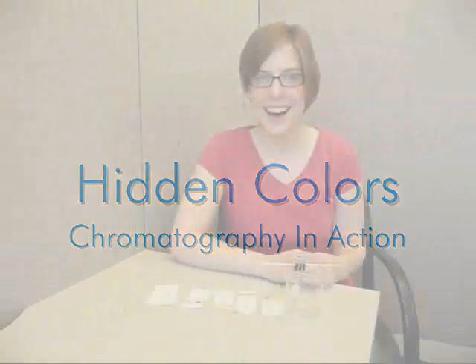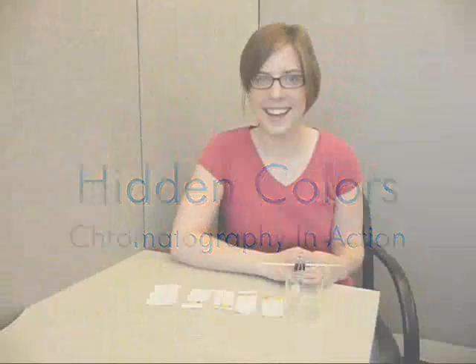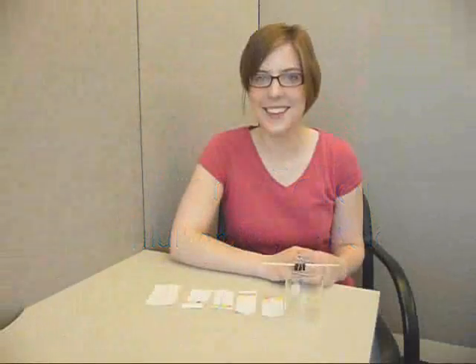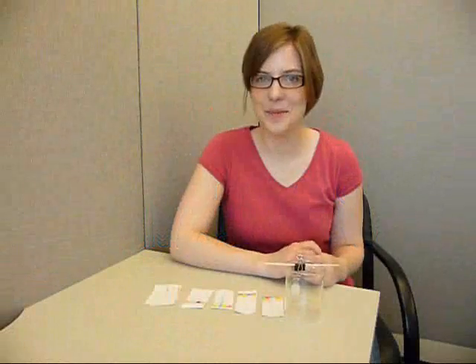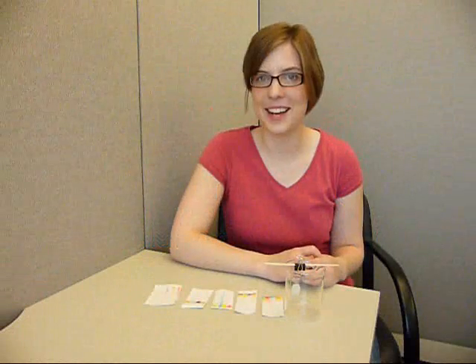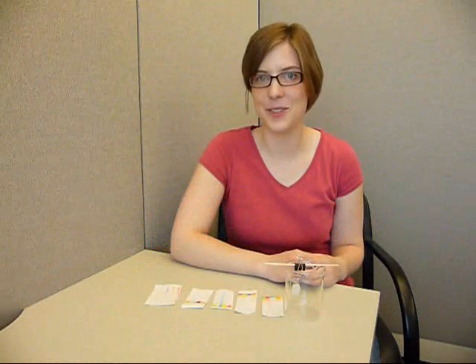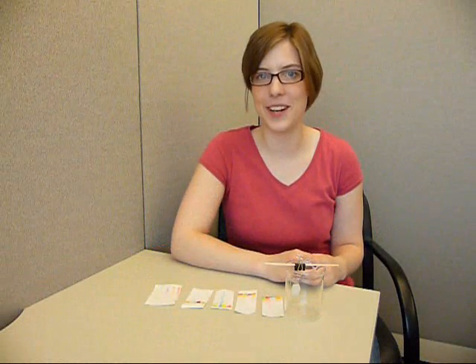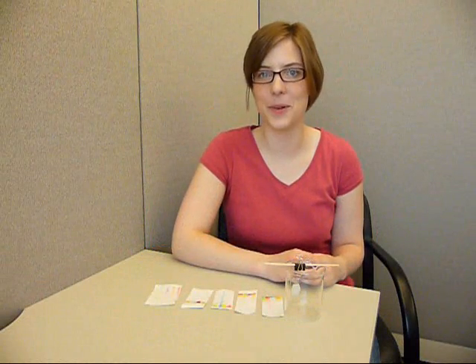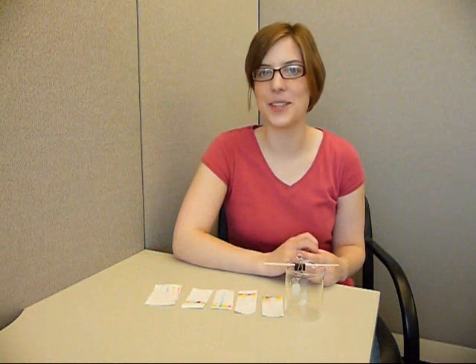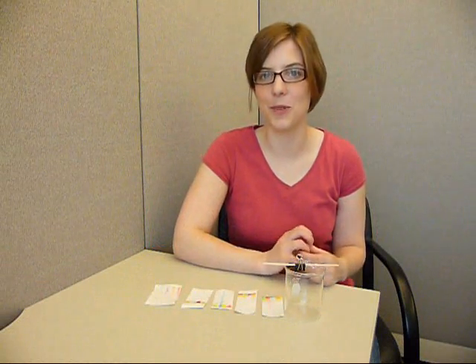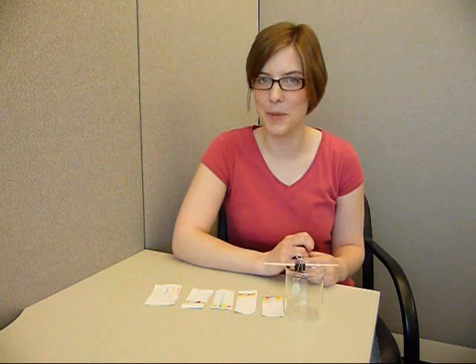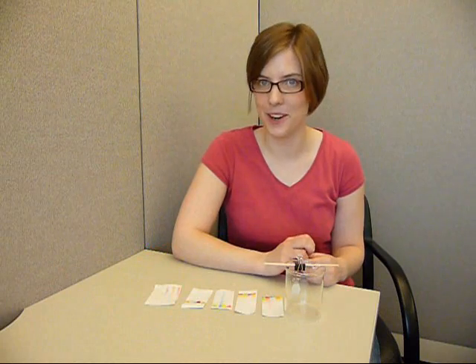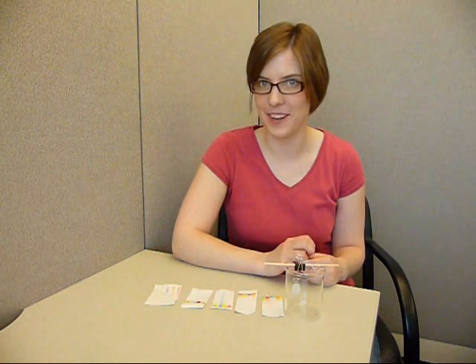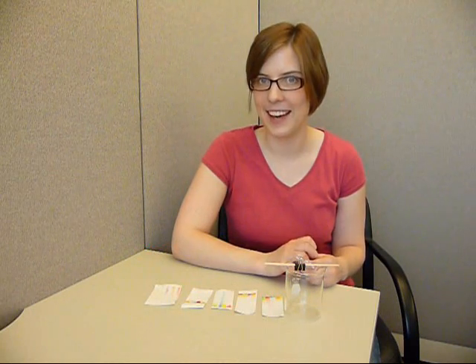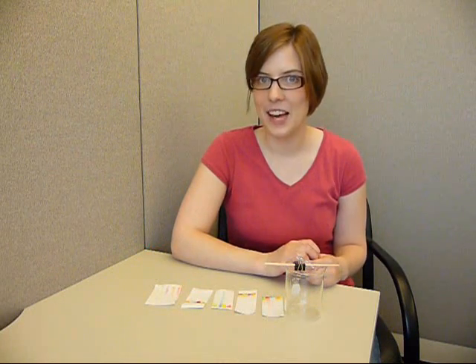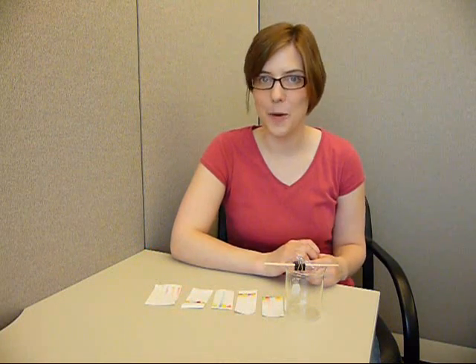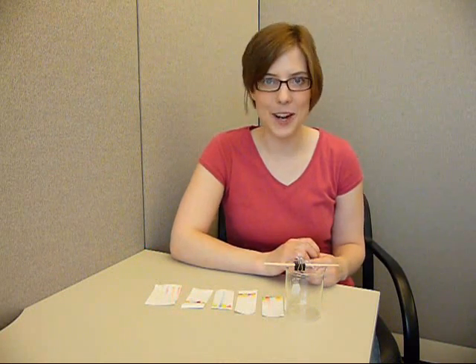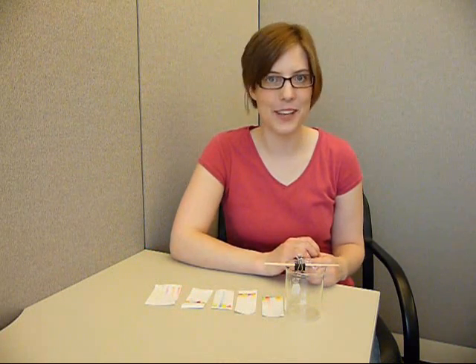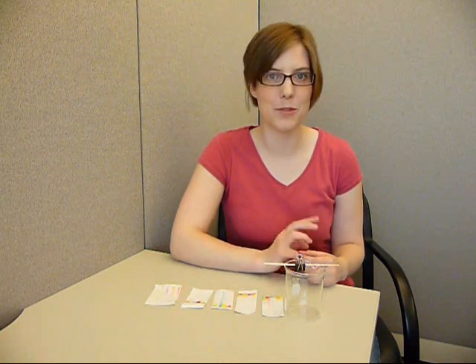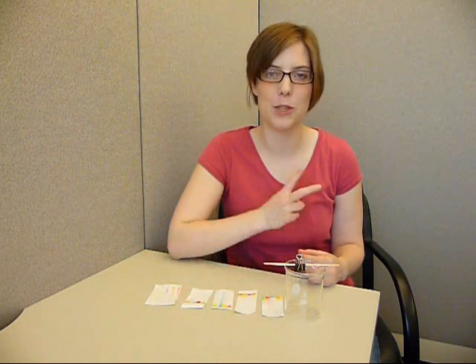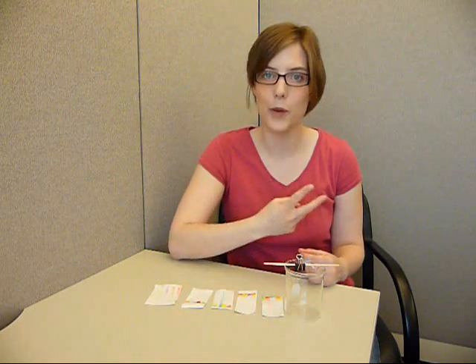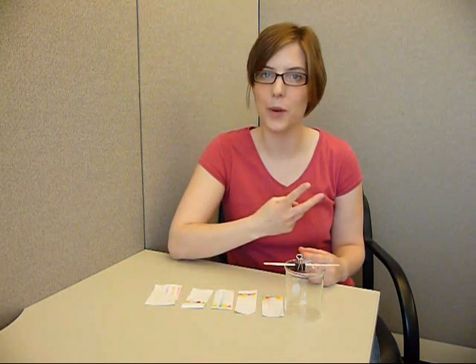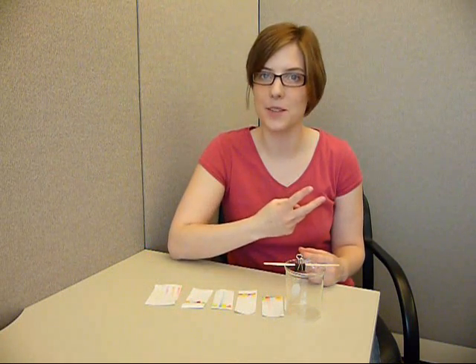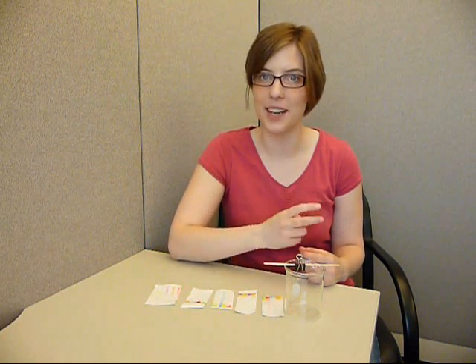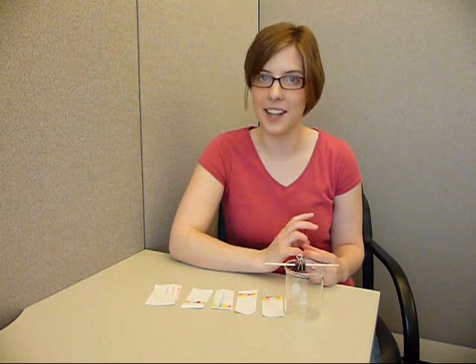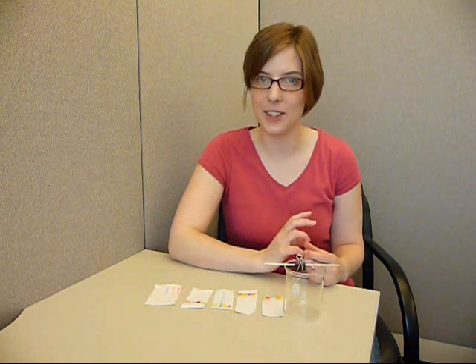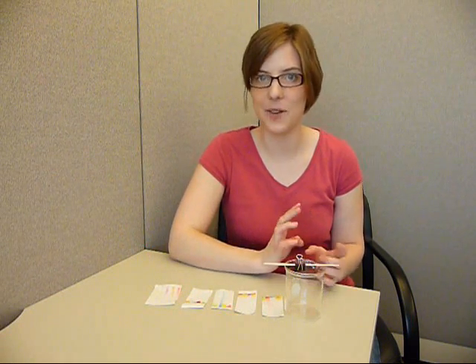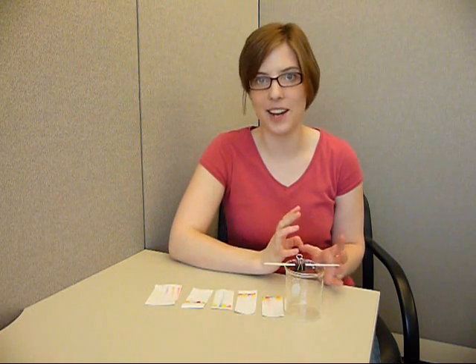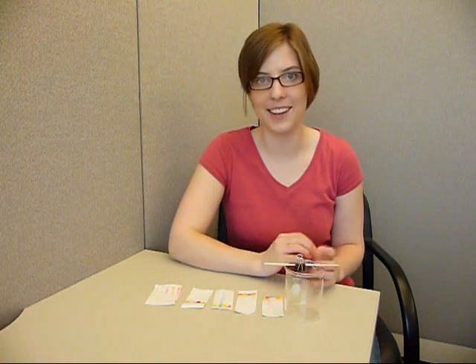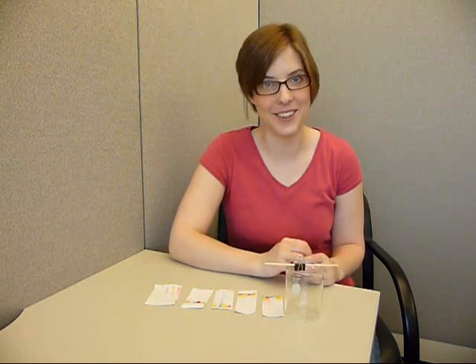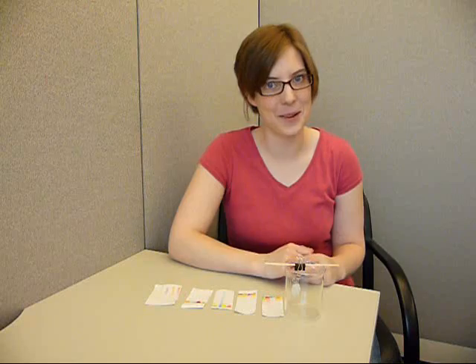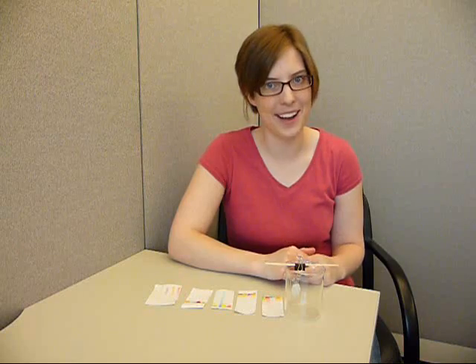Hi! In this Home Science Tools video, we're doing some chromatography. Chromatography comes from two Greek words meaning color and writing, and you'll see why.